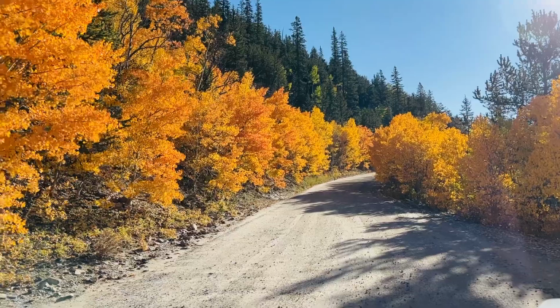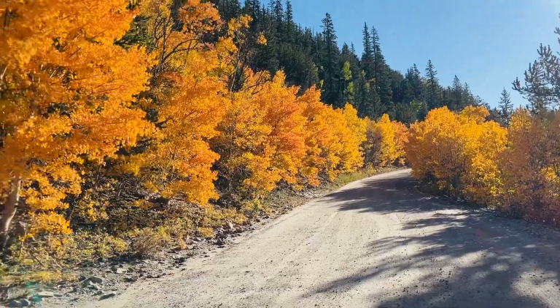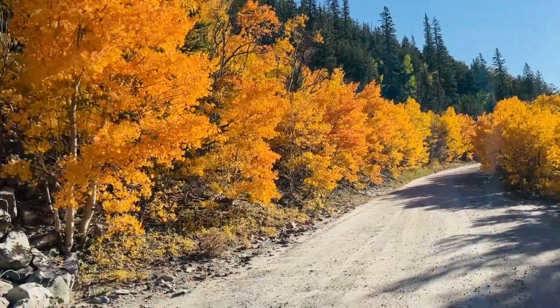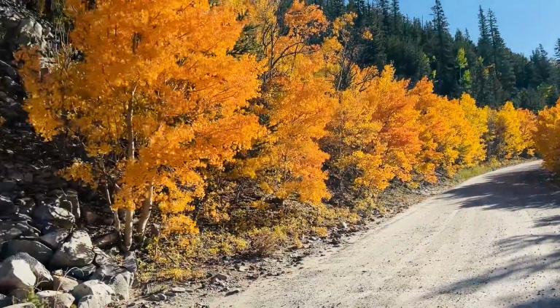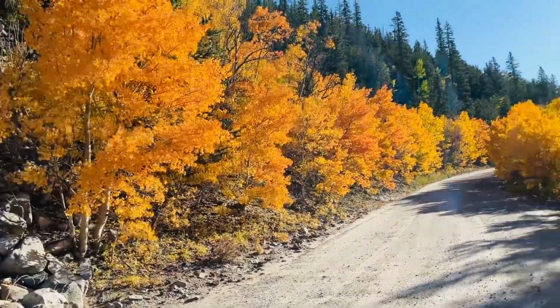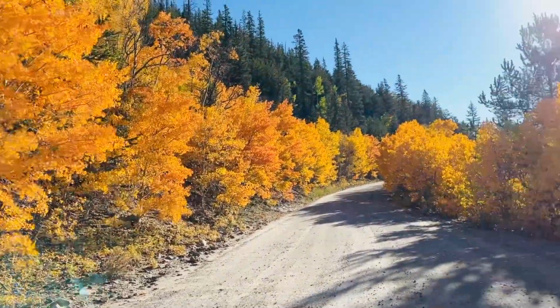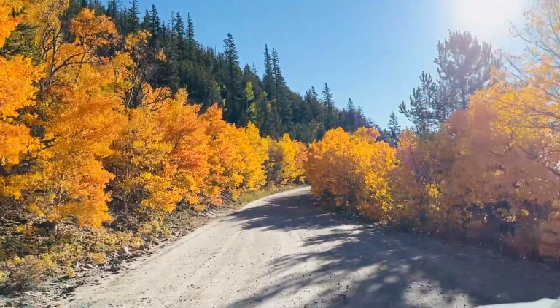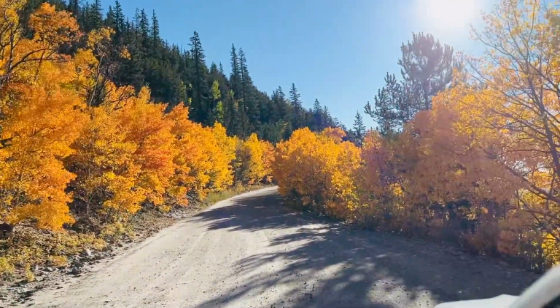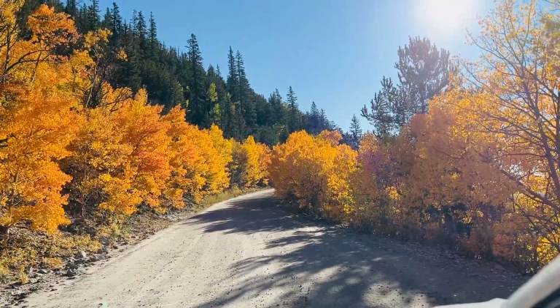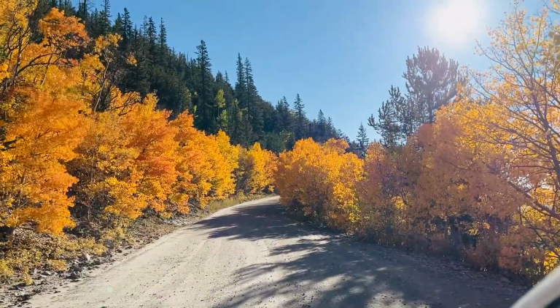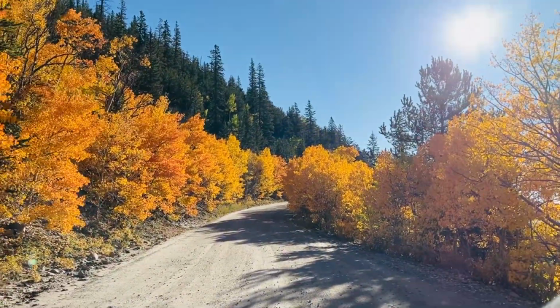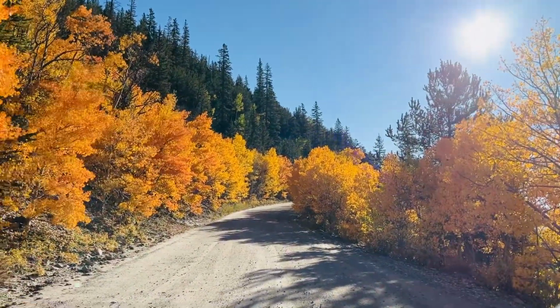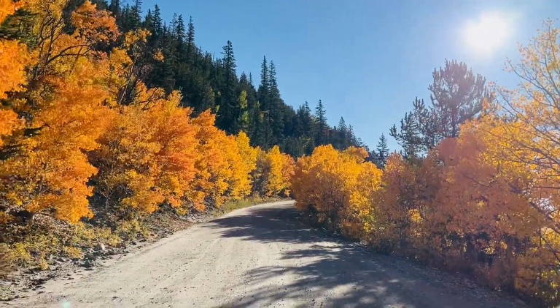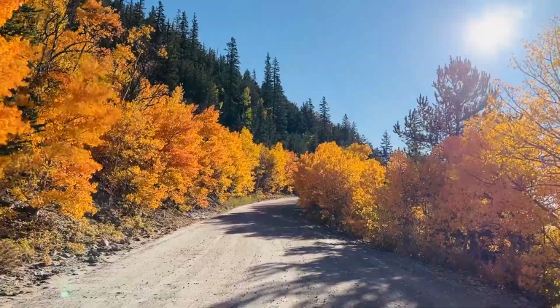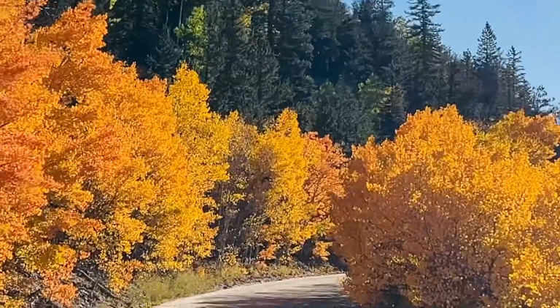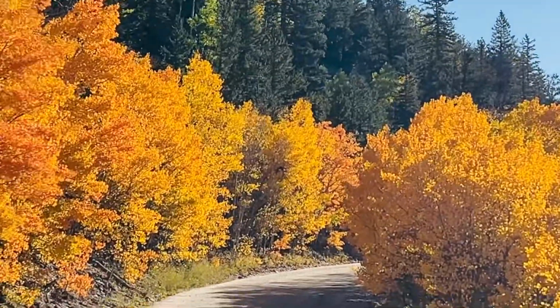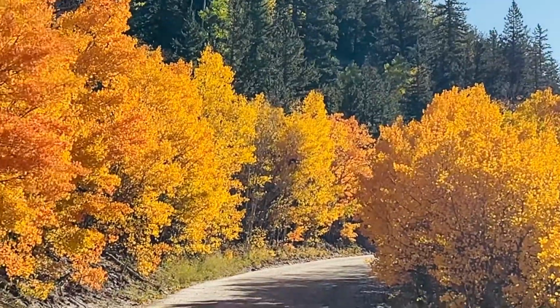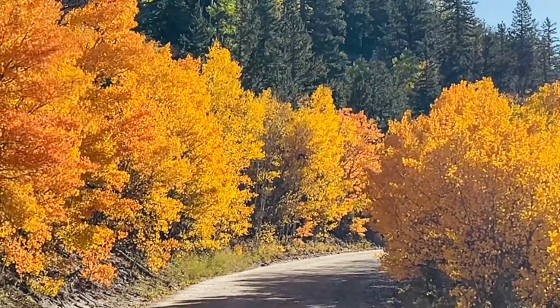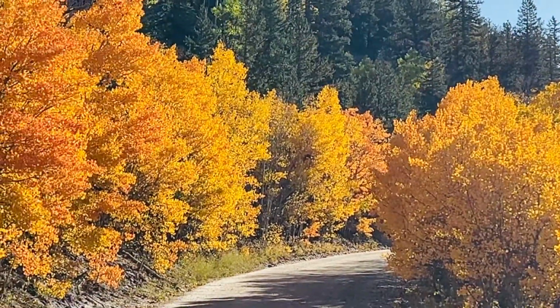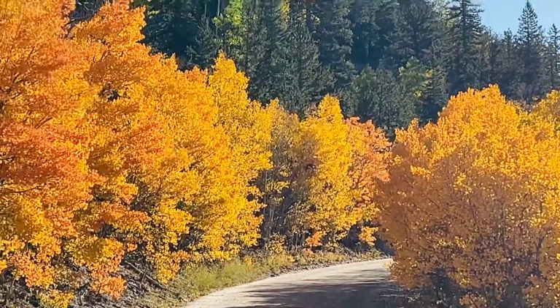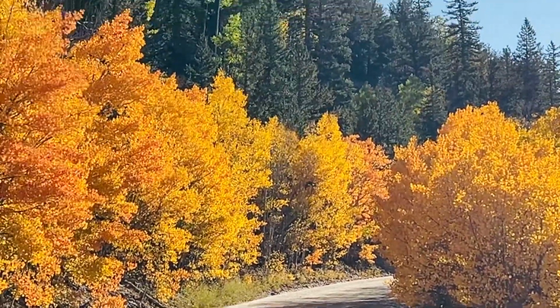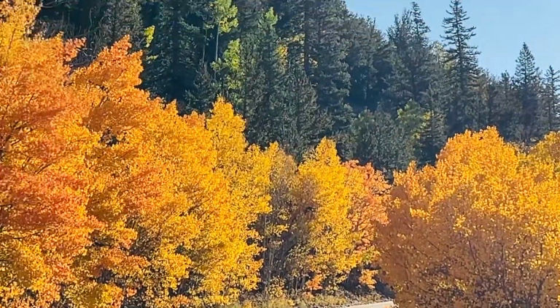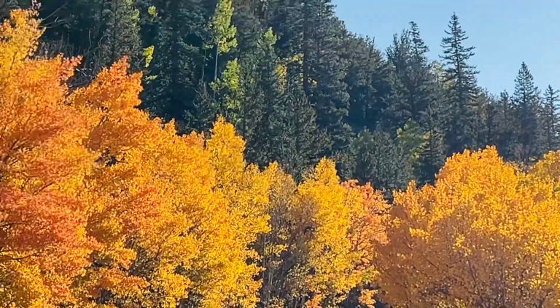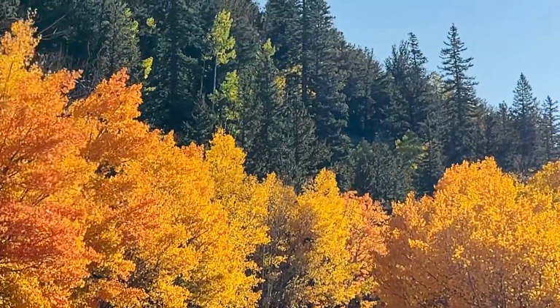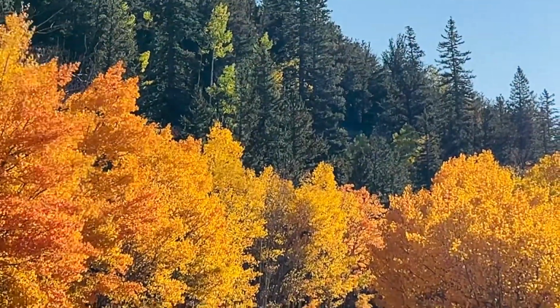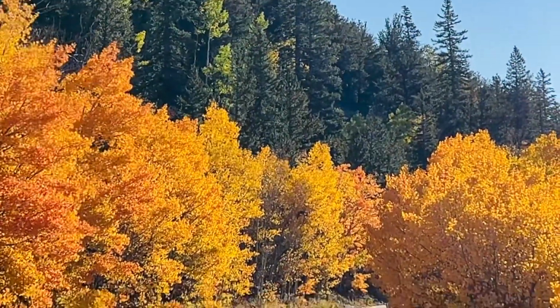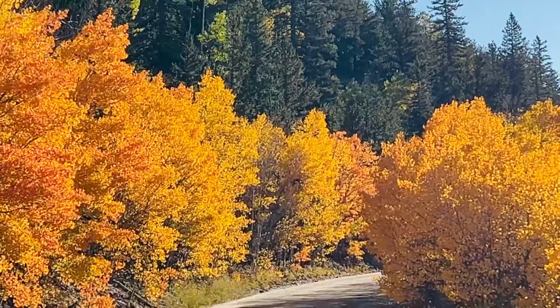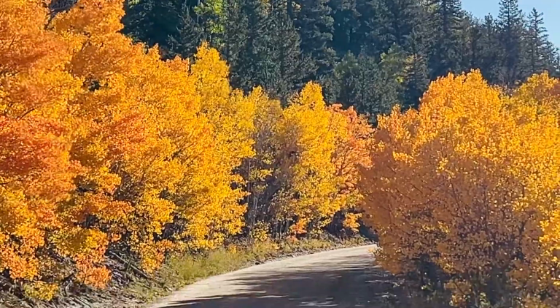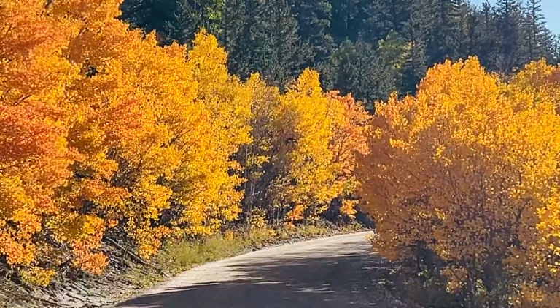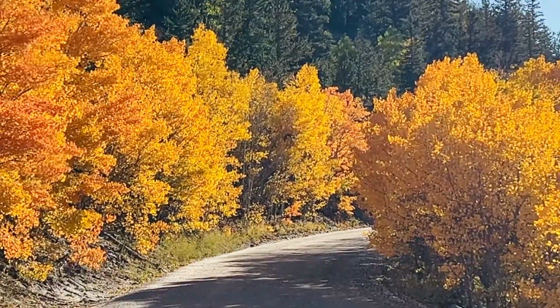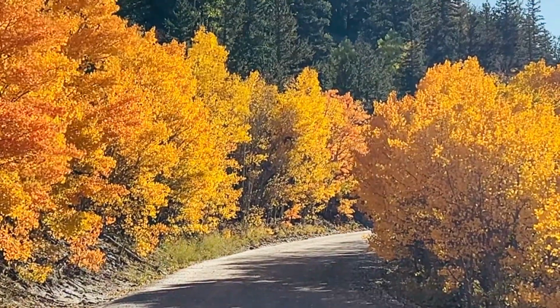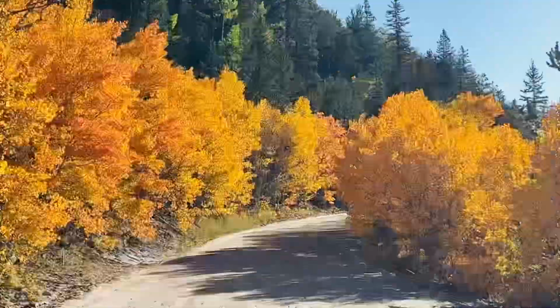Well, look at that little tunnel of color. I am driving up this dirt road. It's getting very steep. You can only go about 10 miles an hour, but sheesh, sure is pretty.